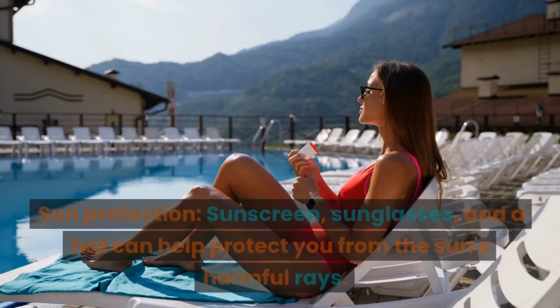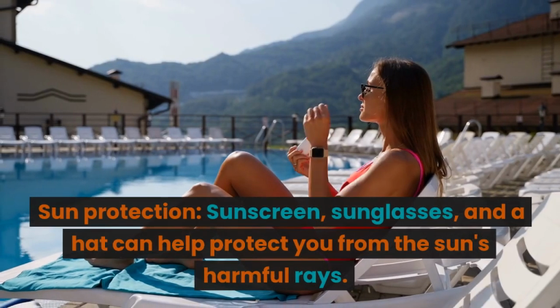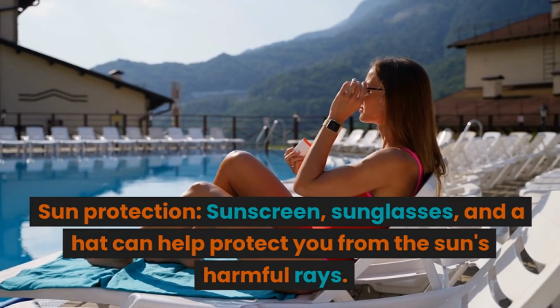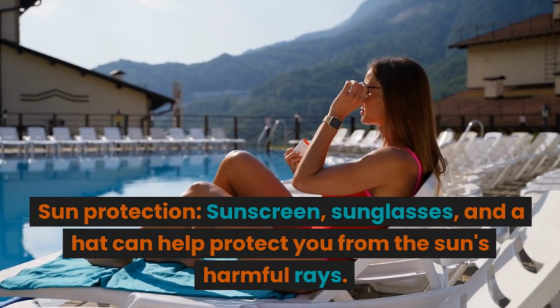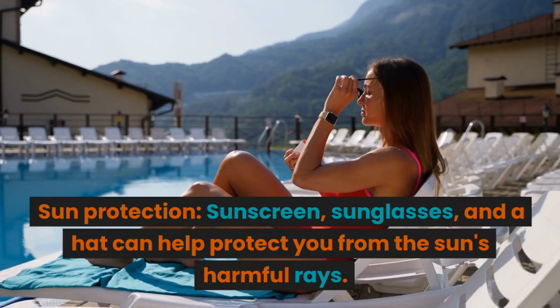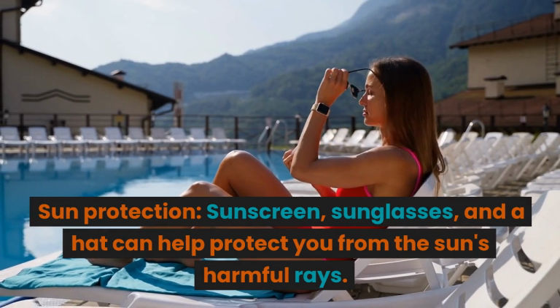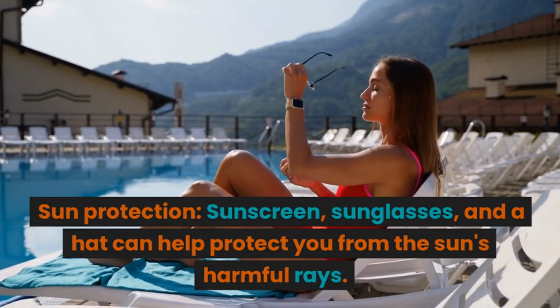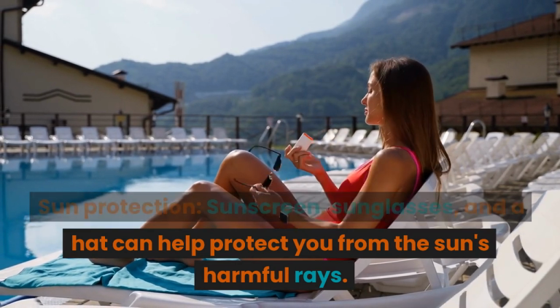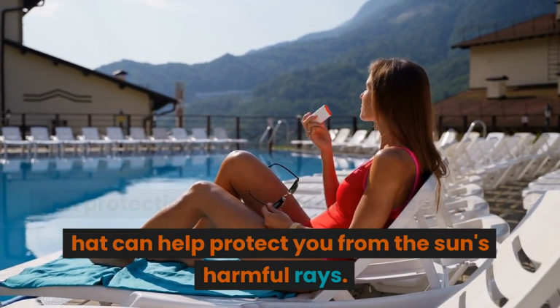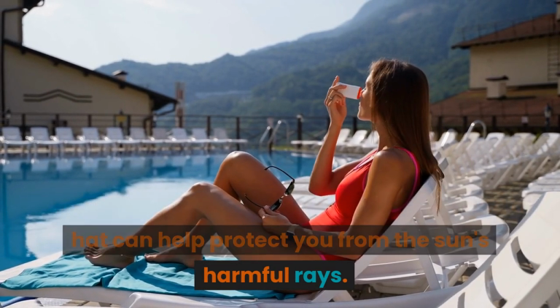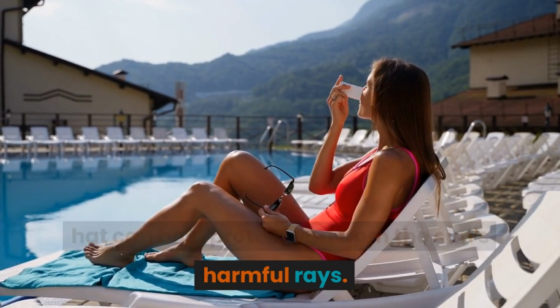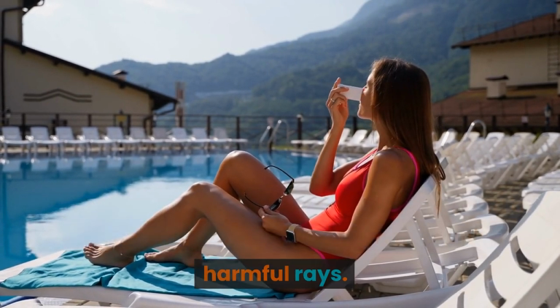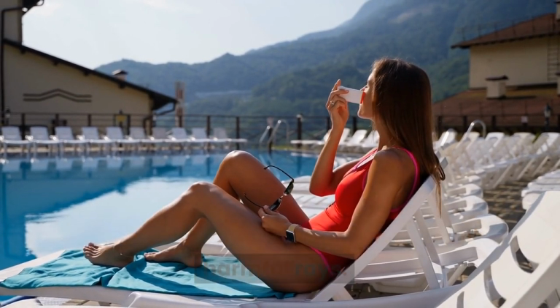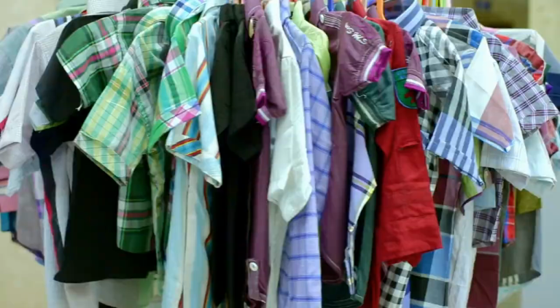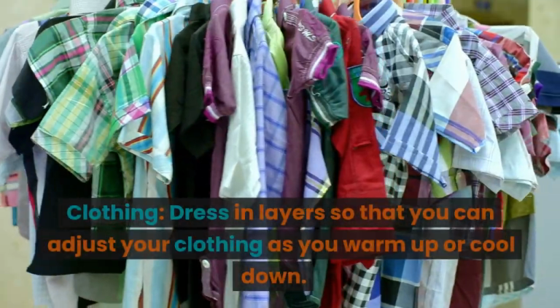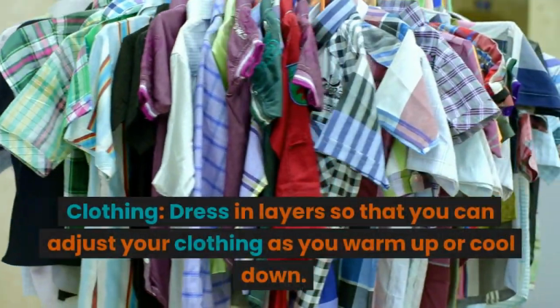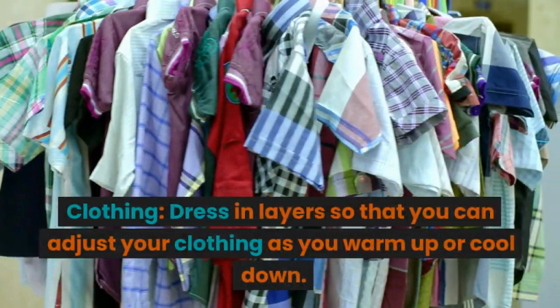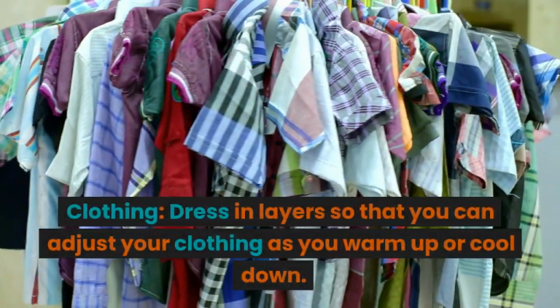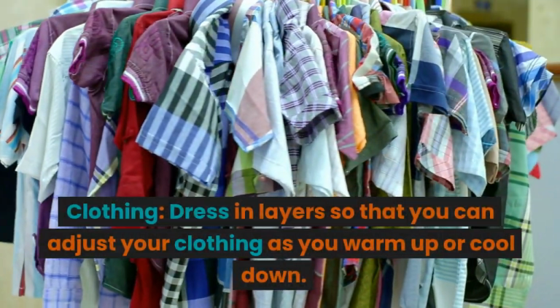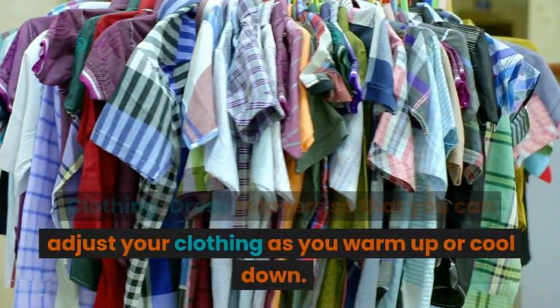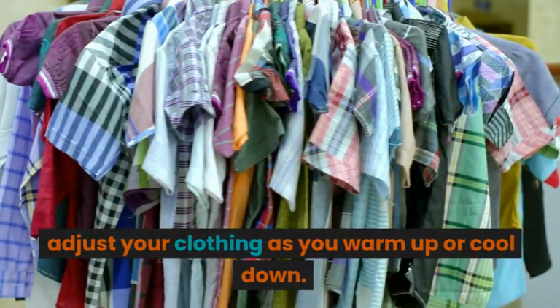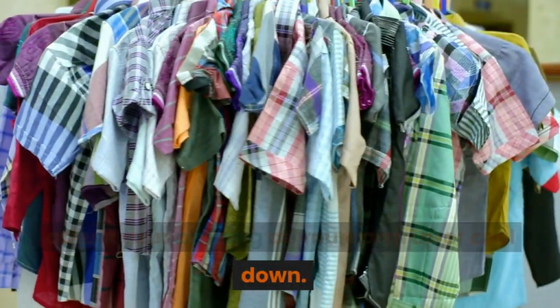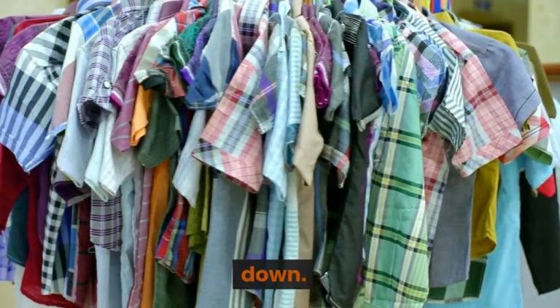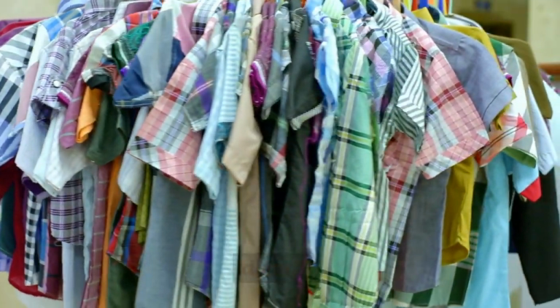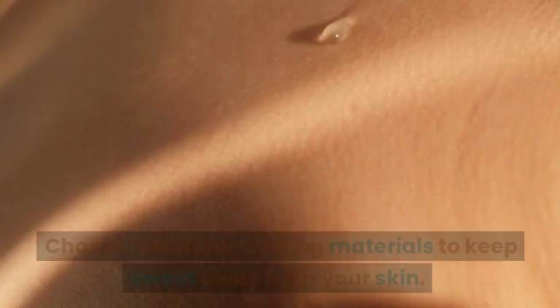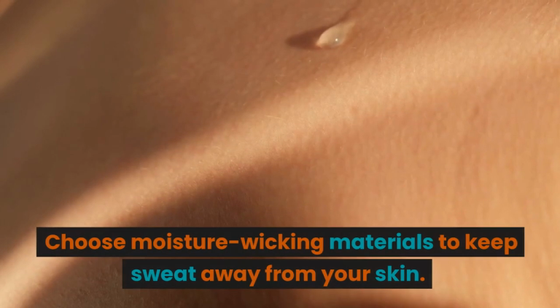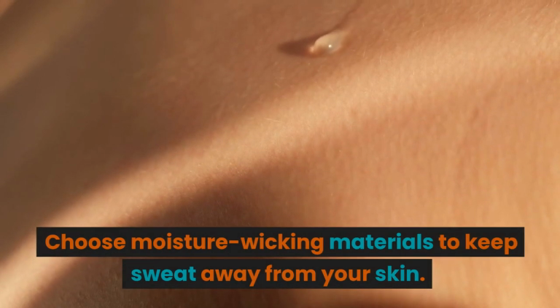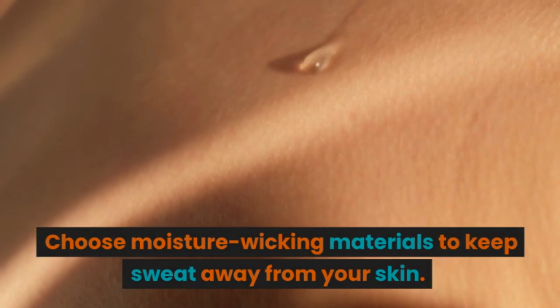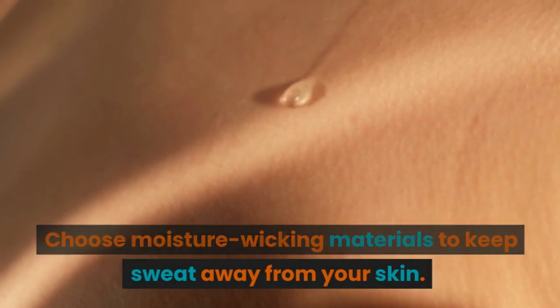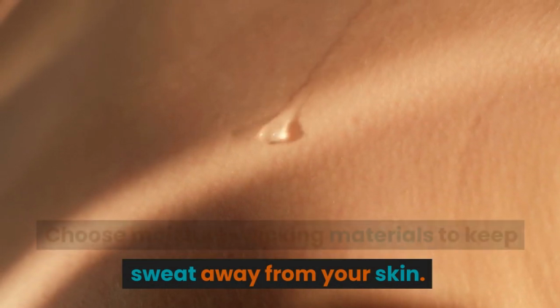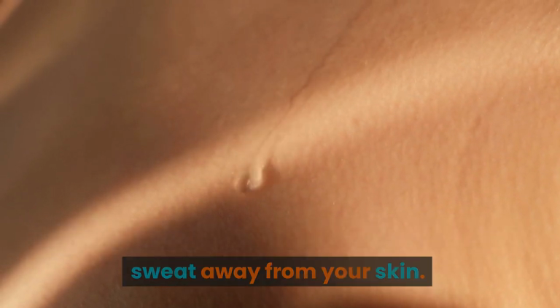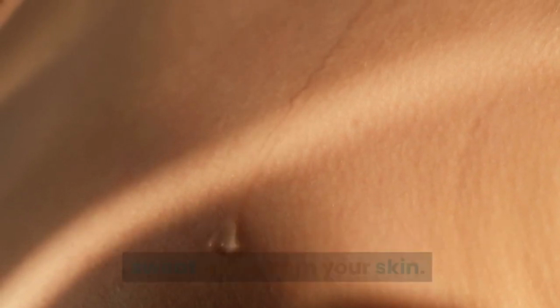Sun protection: sunscreen, sunglasses, and a hat can help protect you from the sun's harmful rays. Clothing: dress in layers so that you can adjust your clothing as you warm up or cool down, and choose moisture-wicking materials to keep sweat away from your skin.